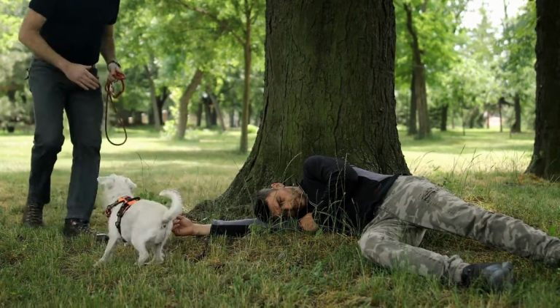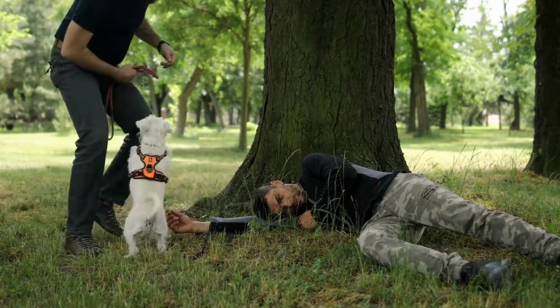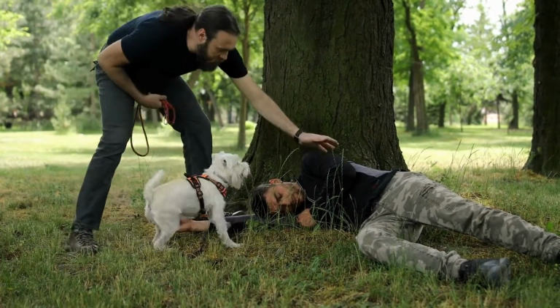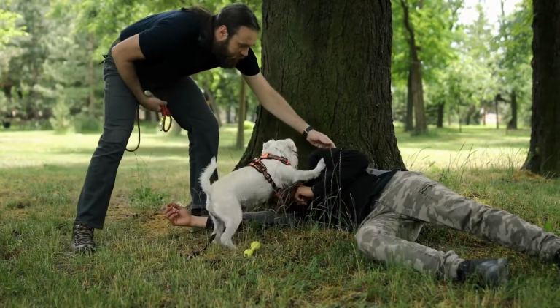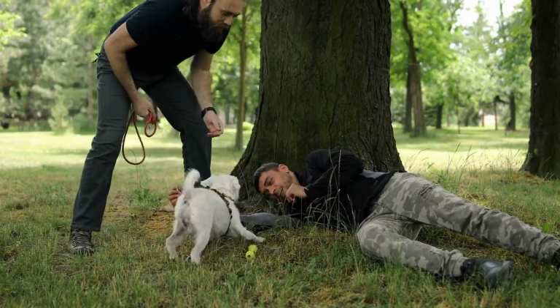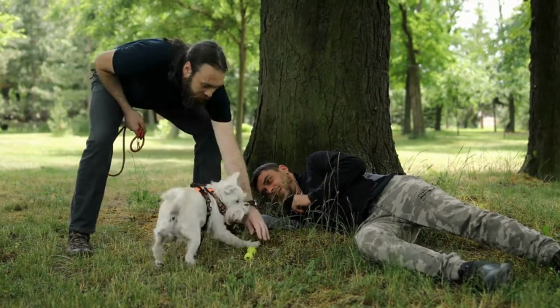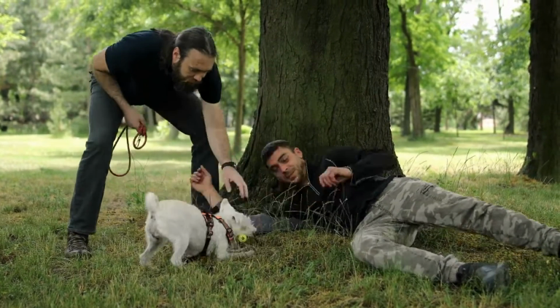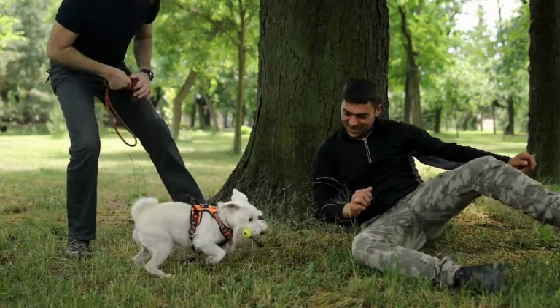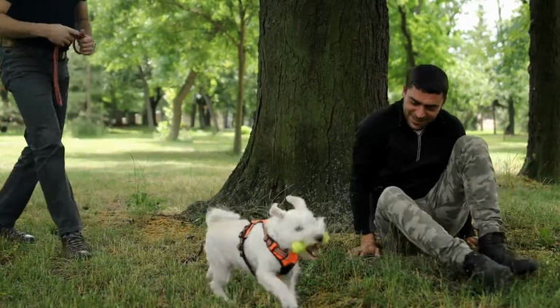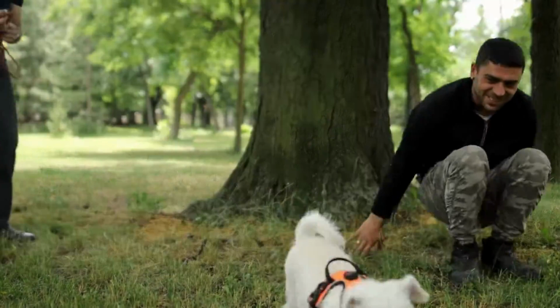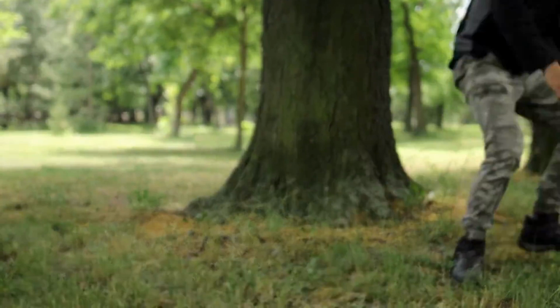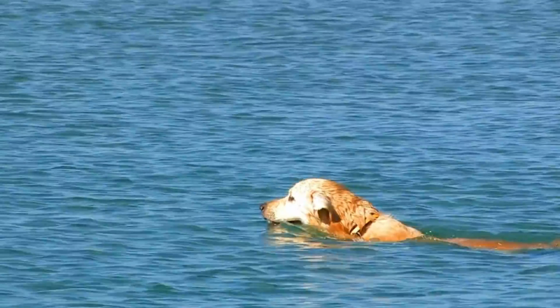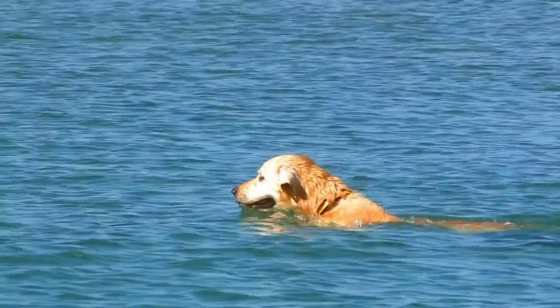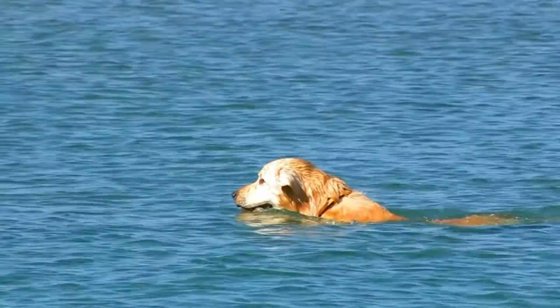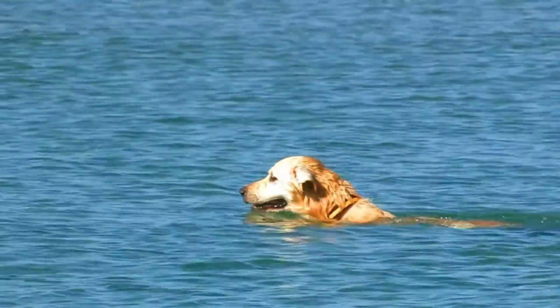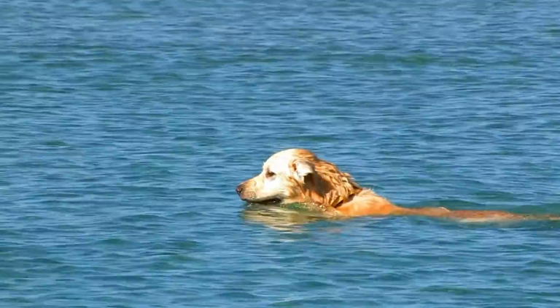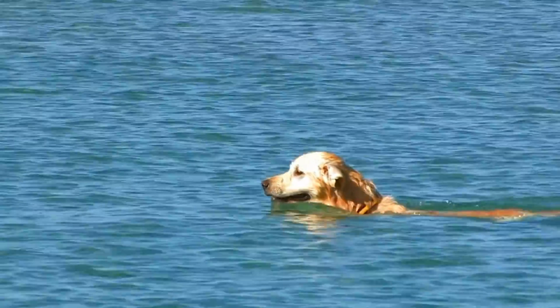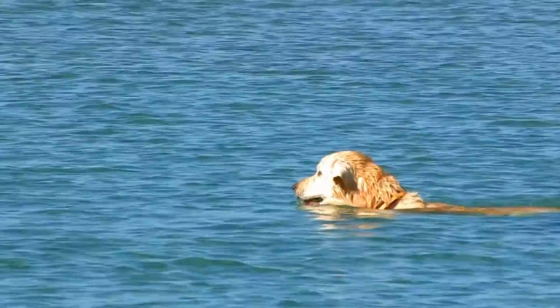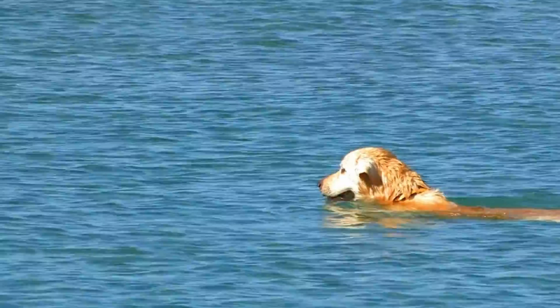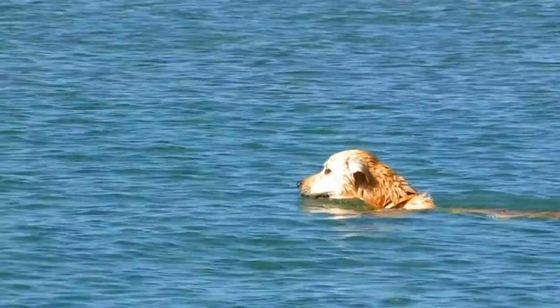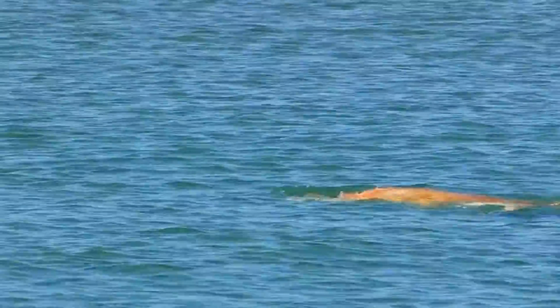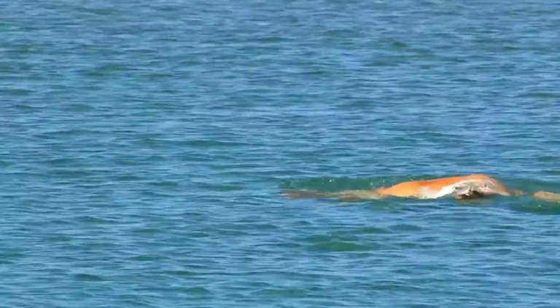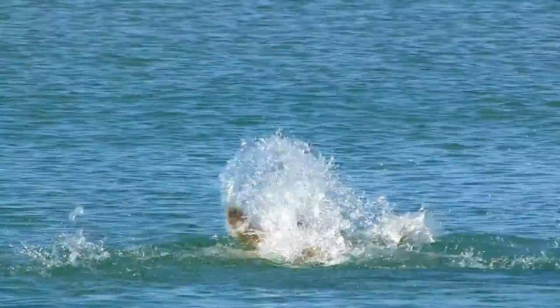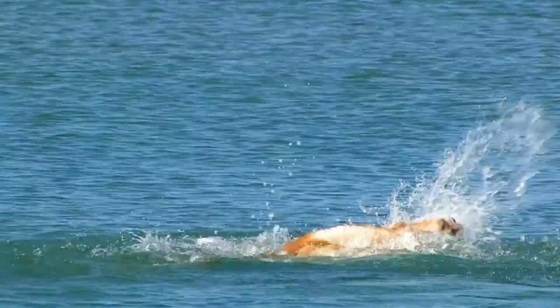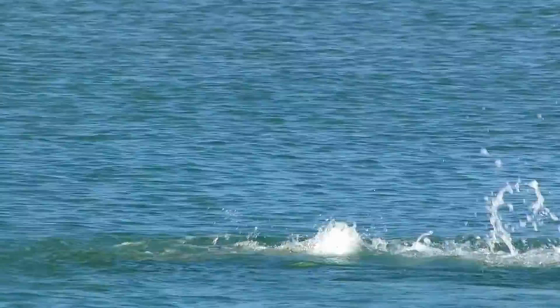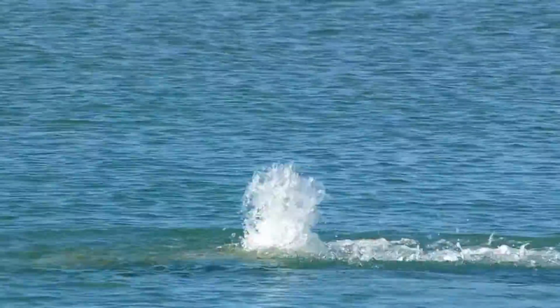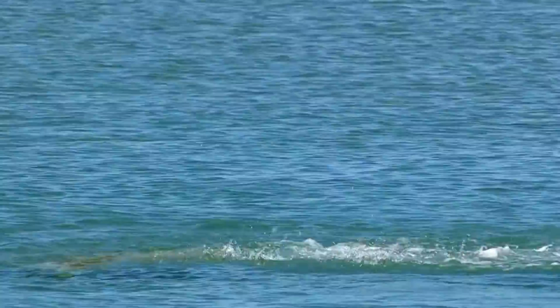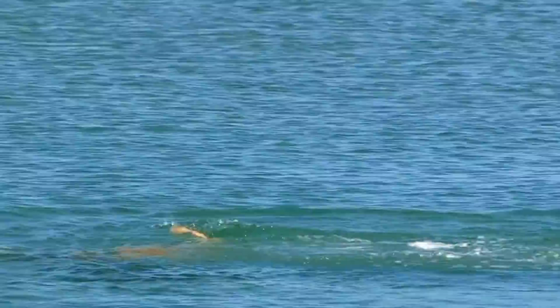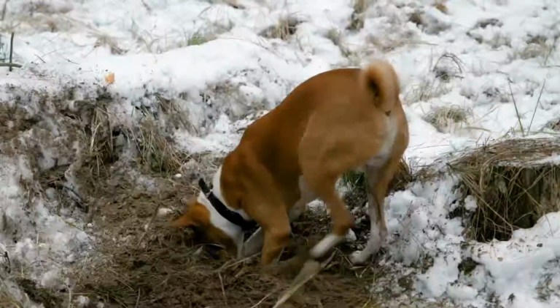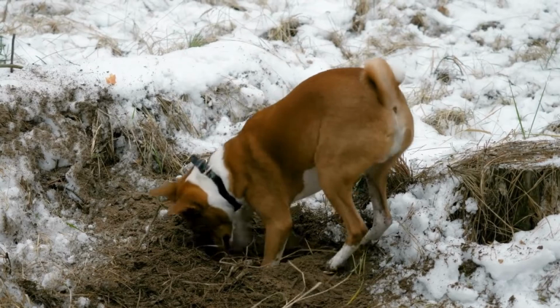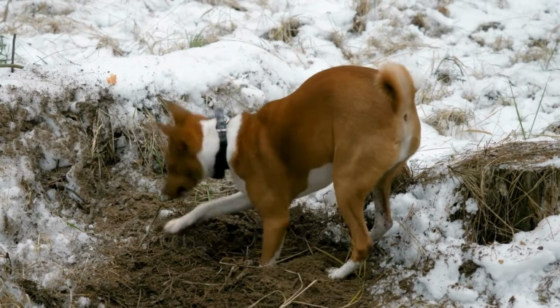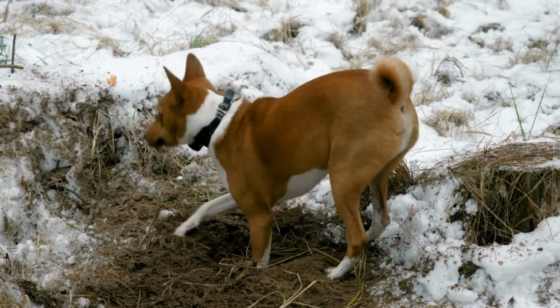Search and rescue dogs find people in two different ways. Tracking dogs follow a trail of scent particles on the ground. Air scent dogs put their nose in the air and pick up scent particles in the wind.